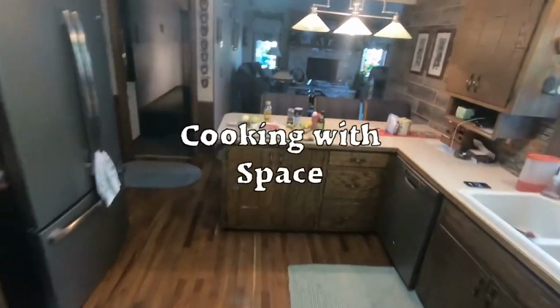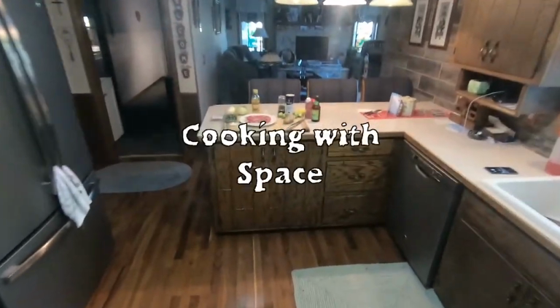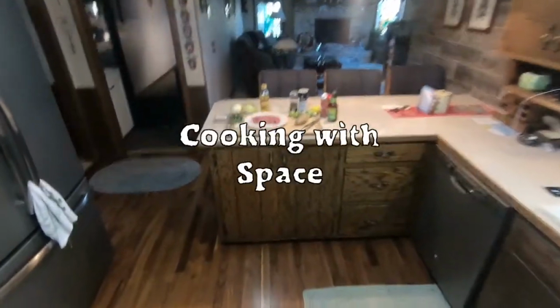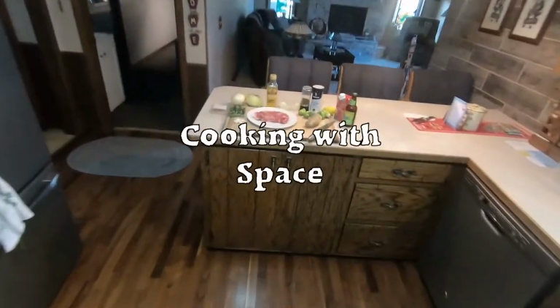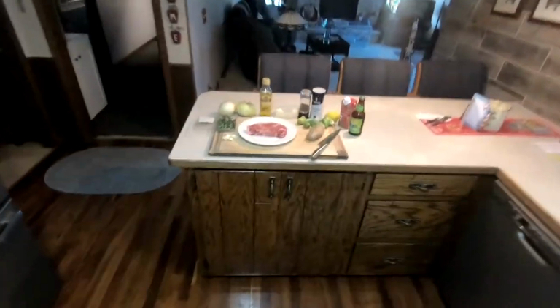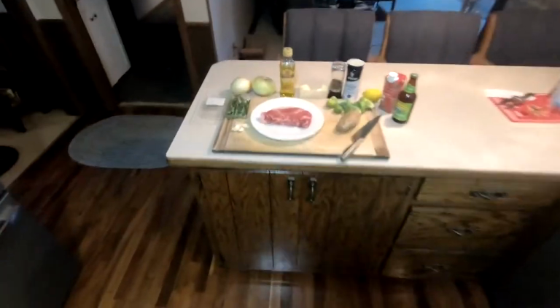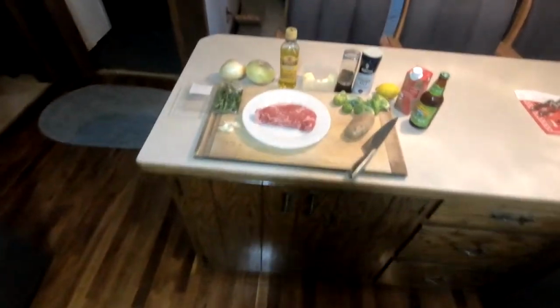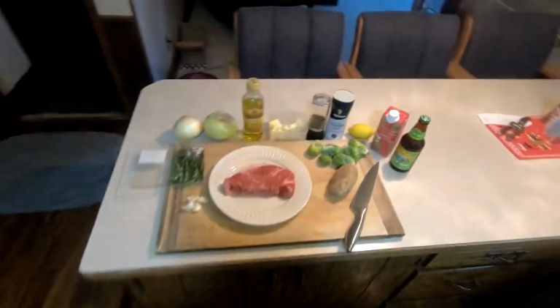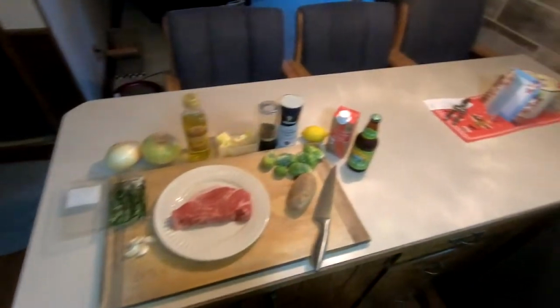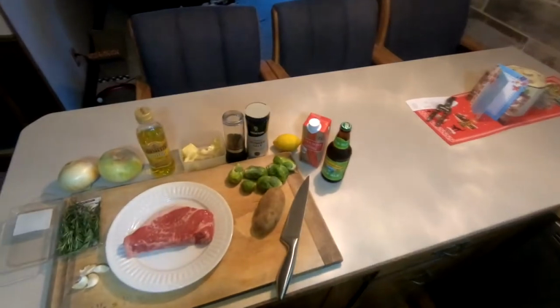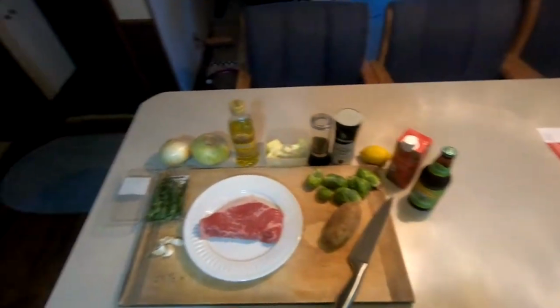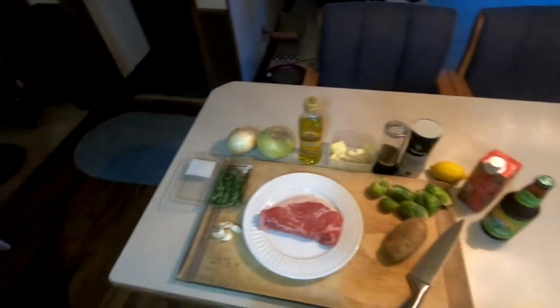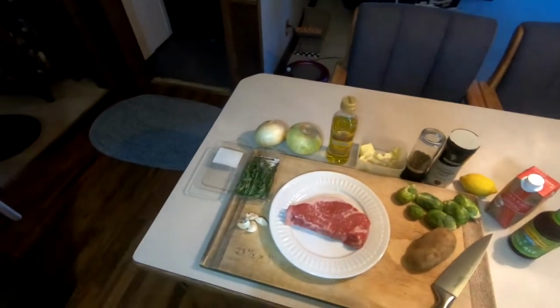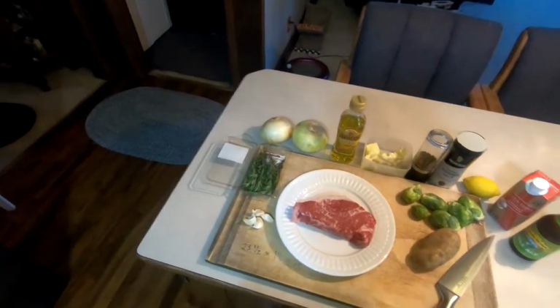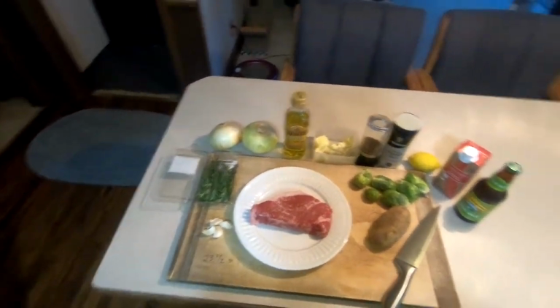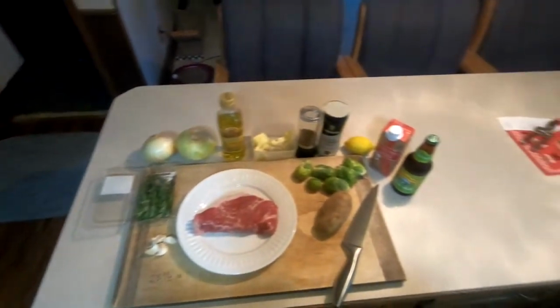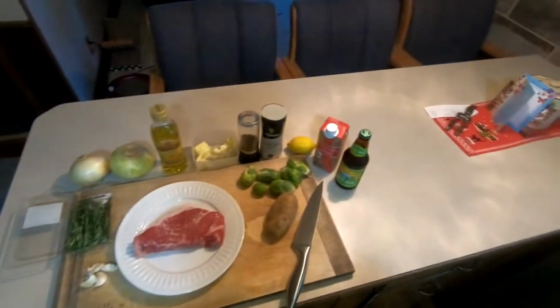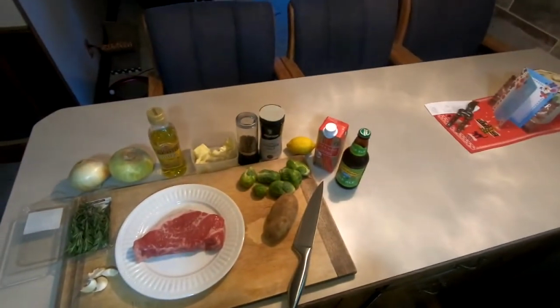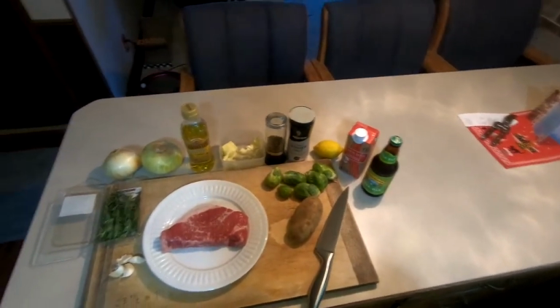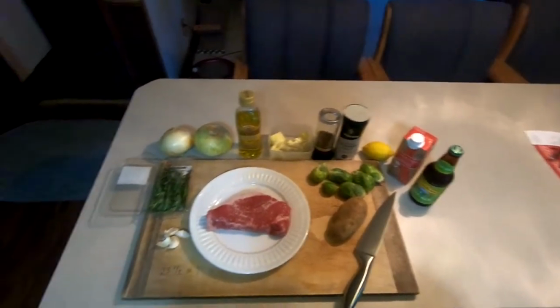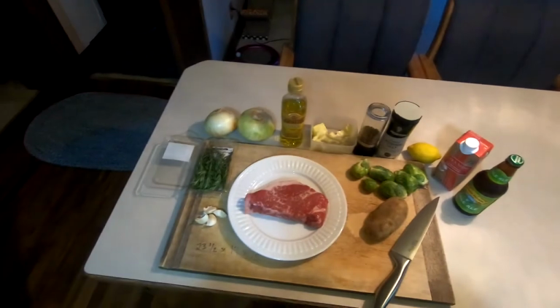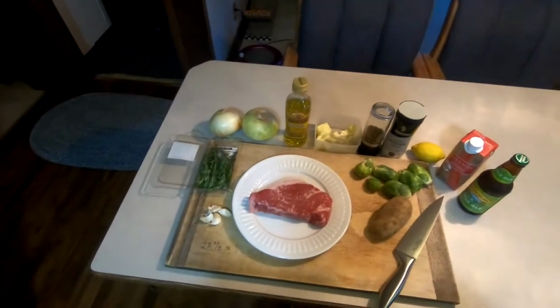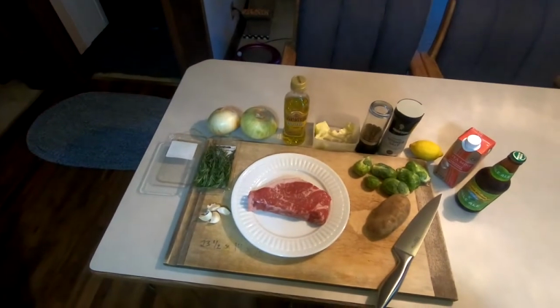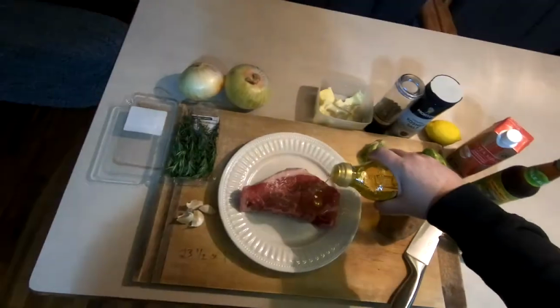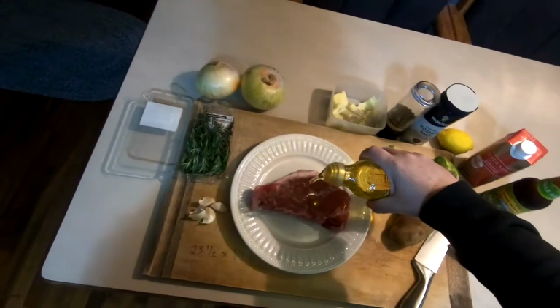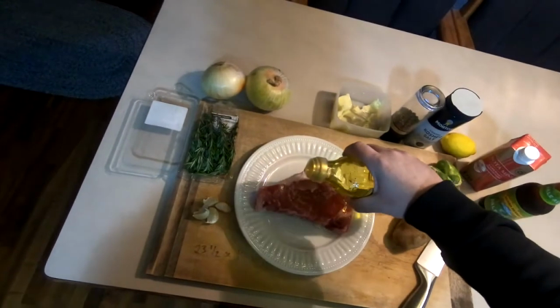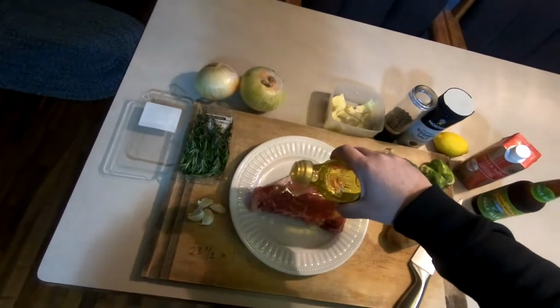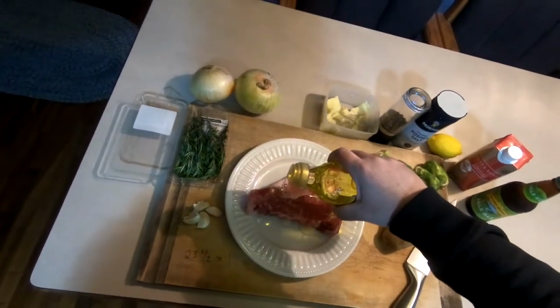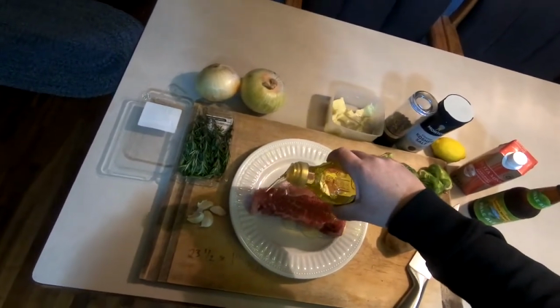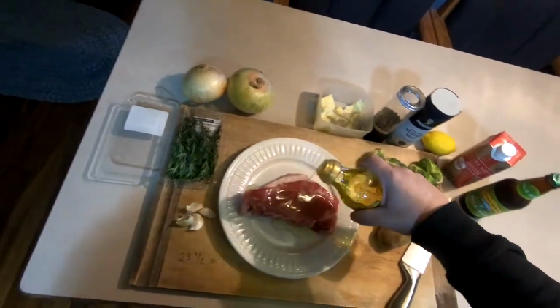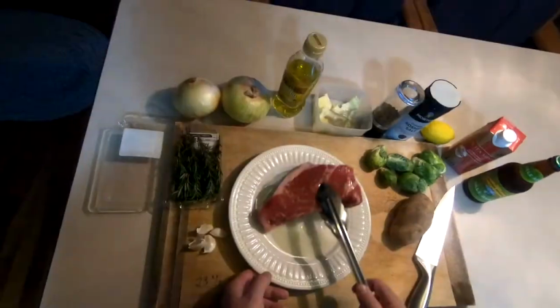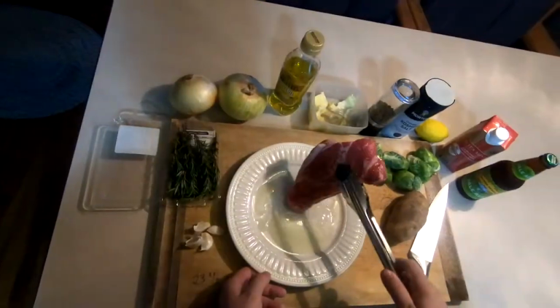Cooking with space. Sorry about the wait, but keto made me a god and I had a long list of divine duties to attend to, but I'm no longer on keto and today I'm making a steak dinner with caramelized onions, roasted Brussels sprouts, a baked potato, and red wine pan sauce.